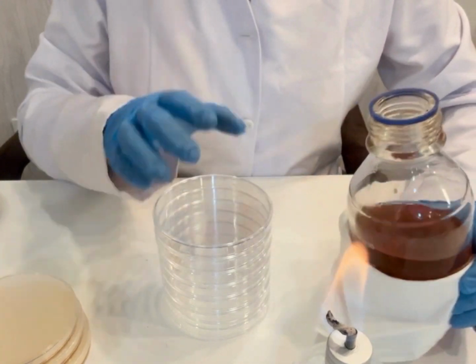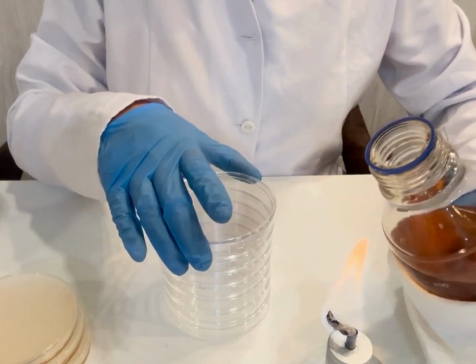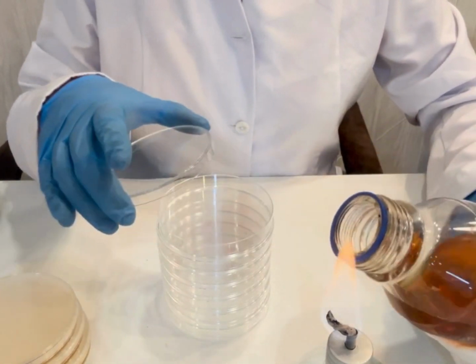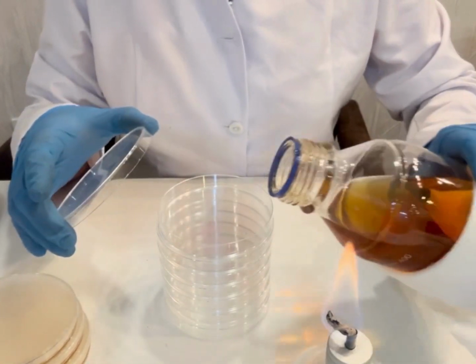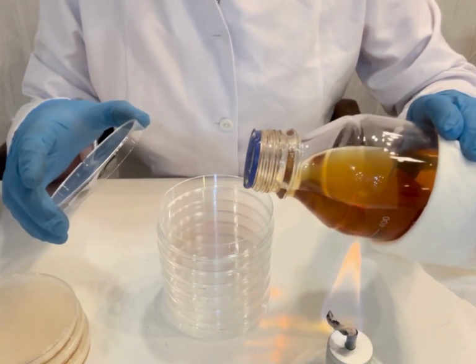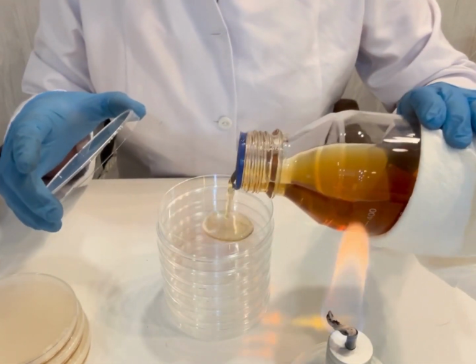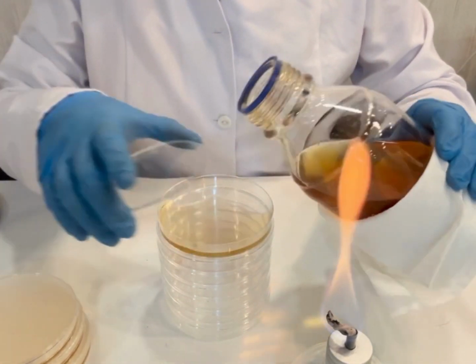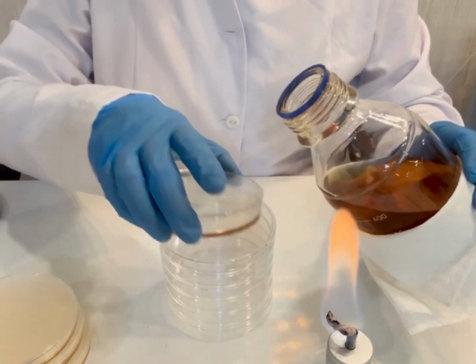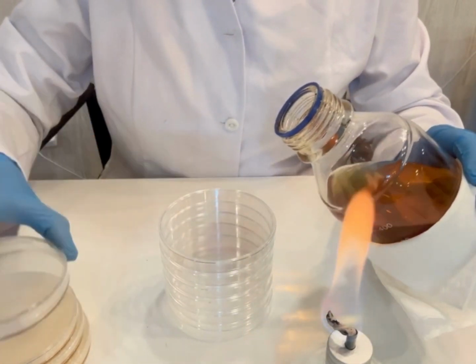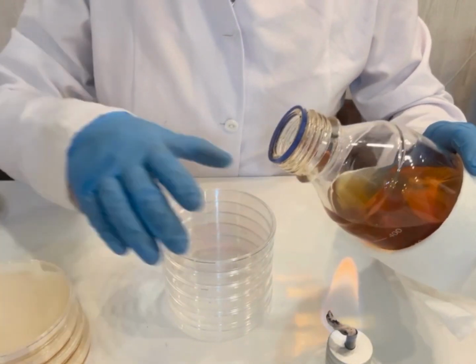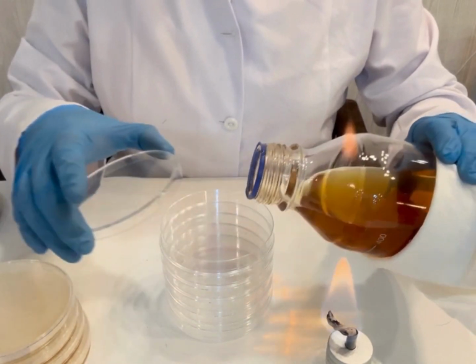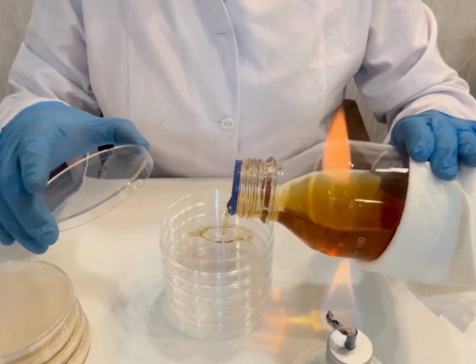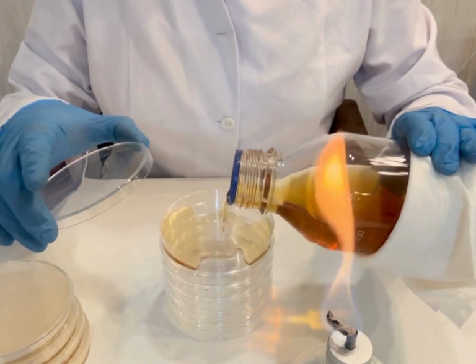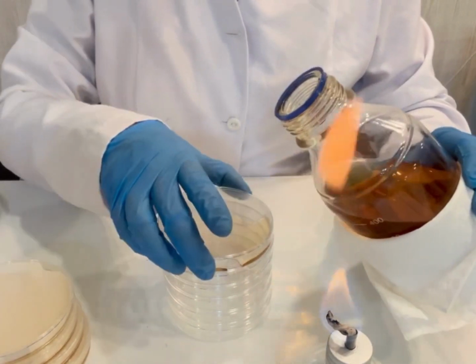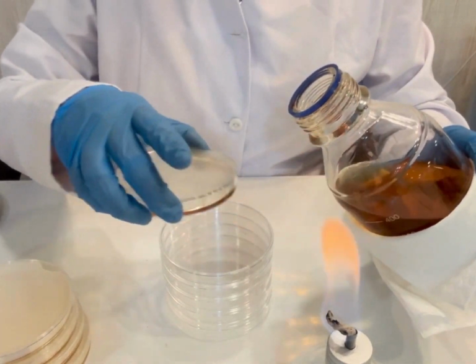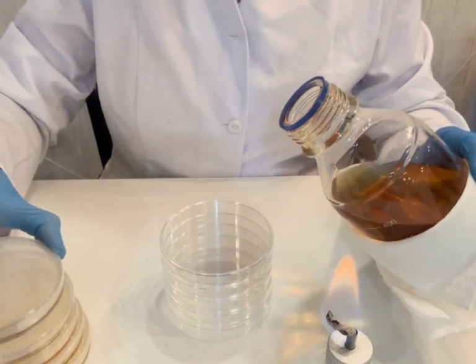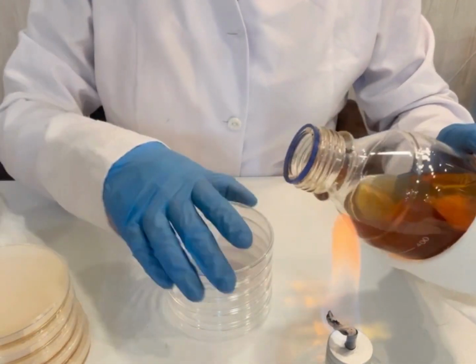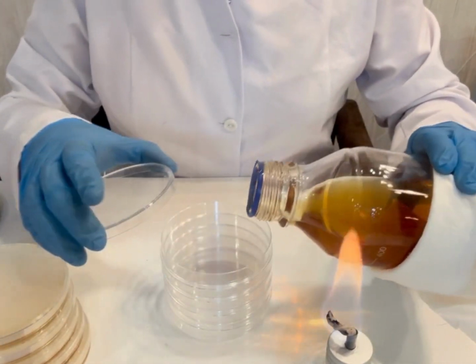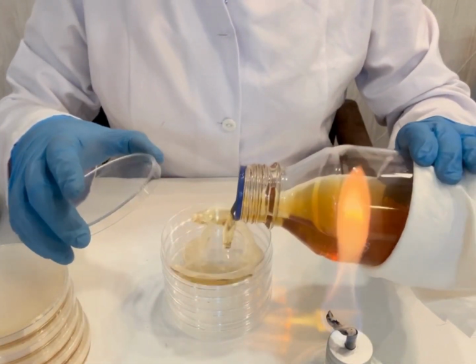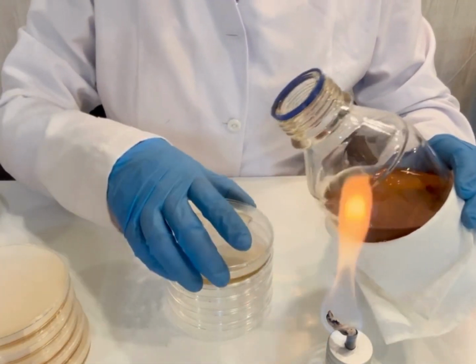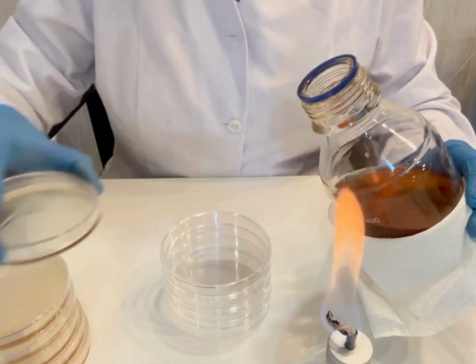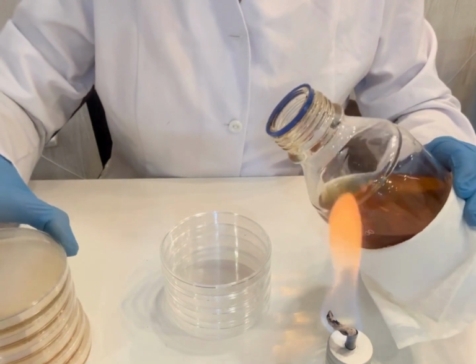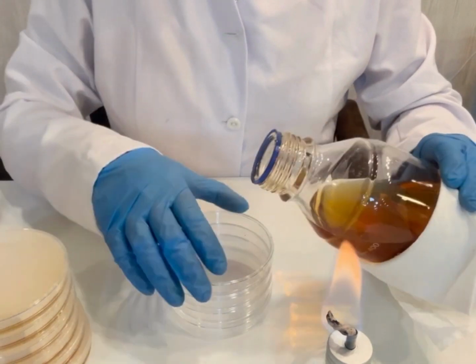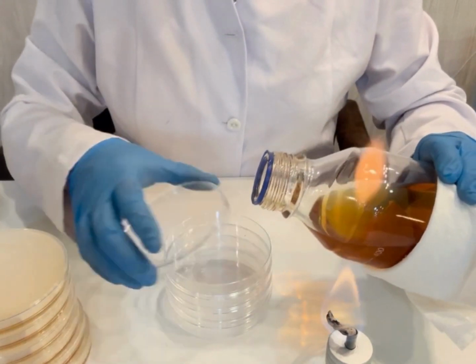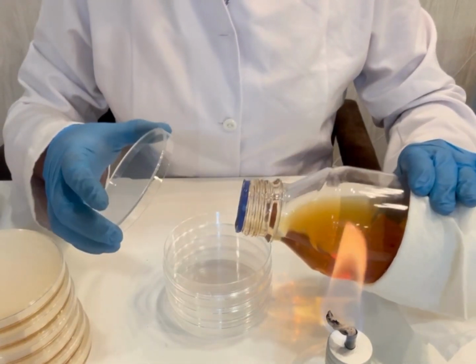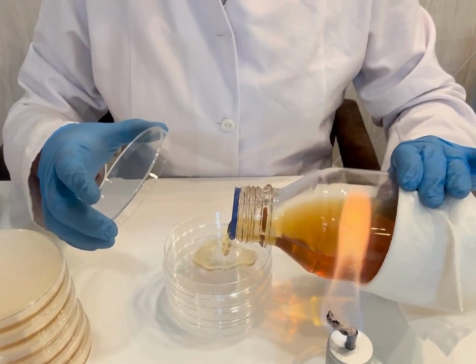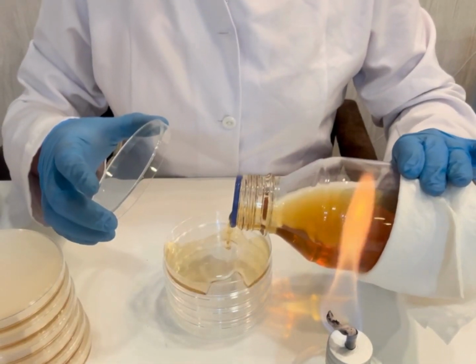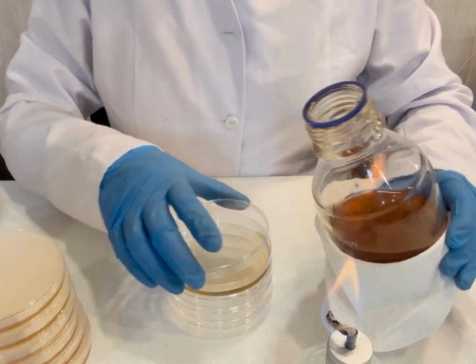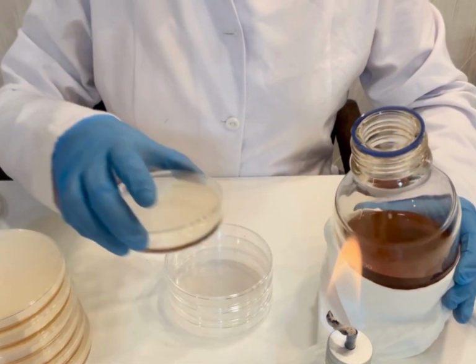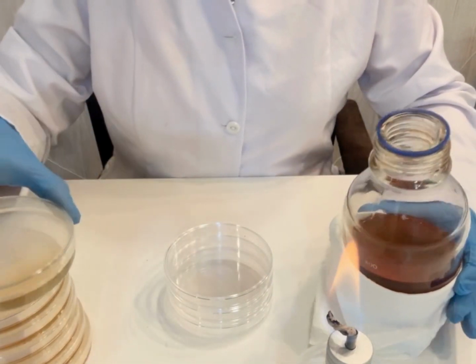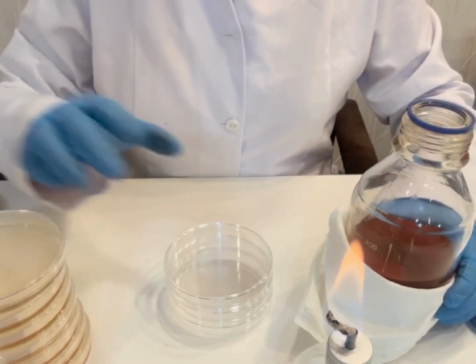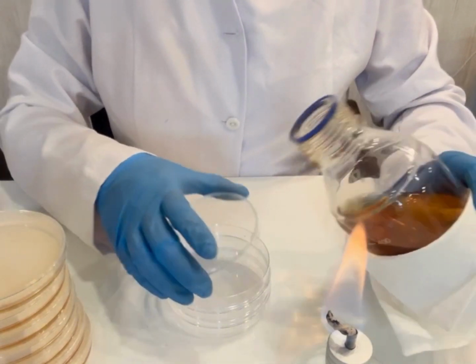Broths and solid media can be stored, once sterilized, at room temperature, but to reduce their dehydration and the consequent change in the concentrations of their components, it is preferable to keep them at 4 degrees Celsius.